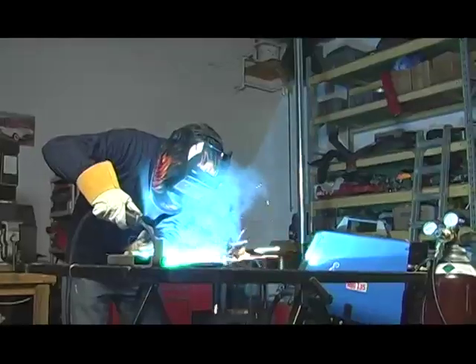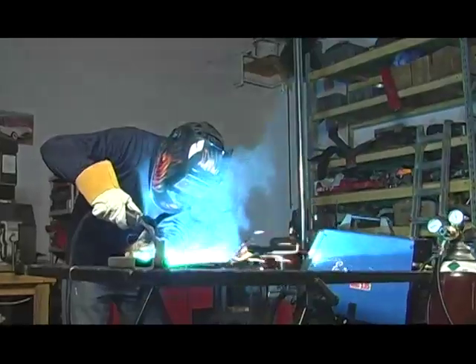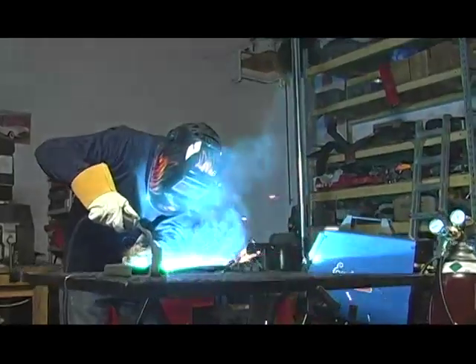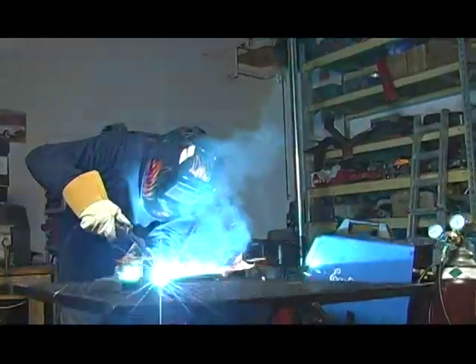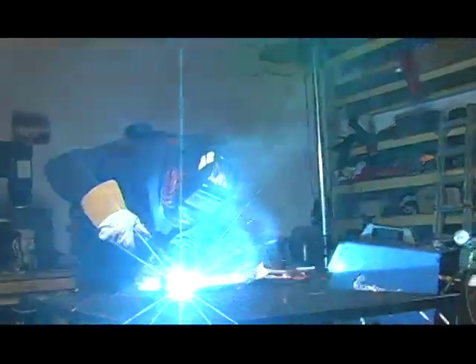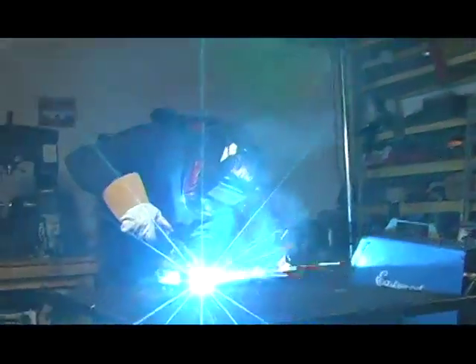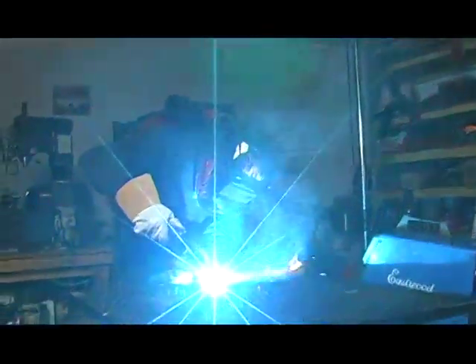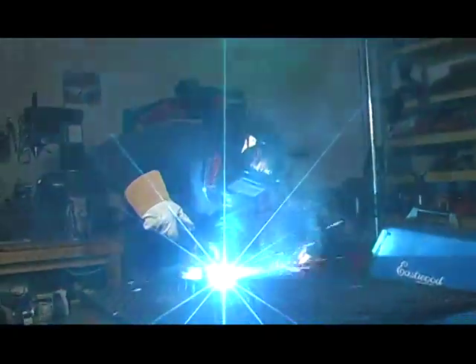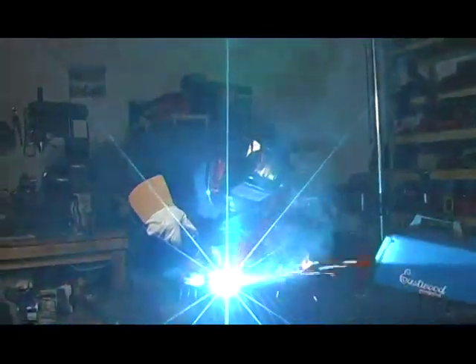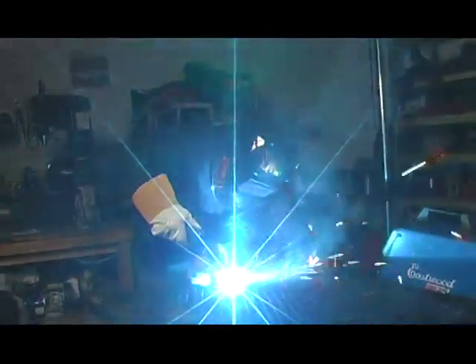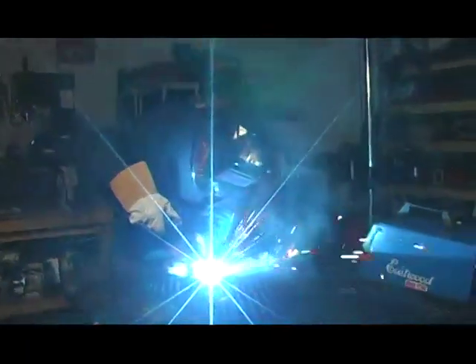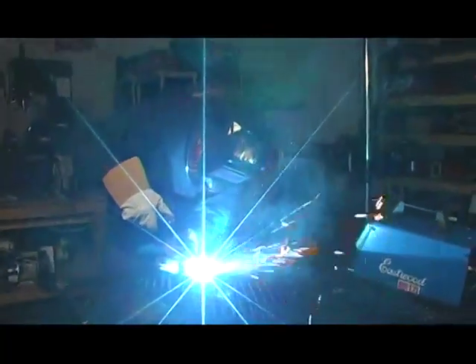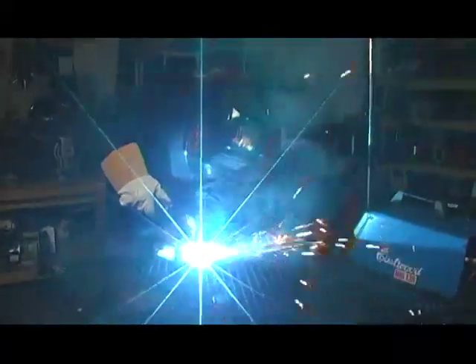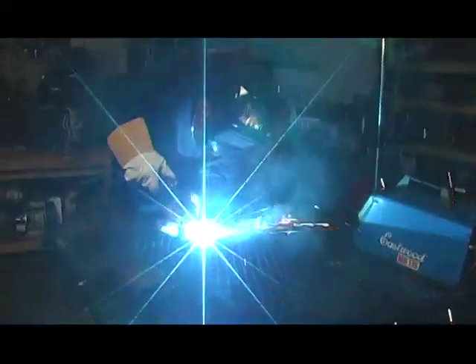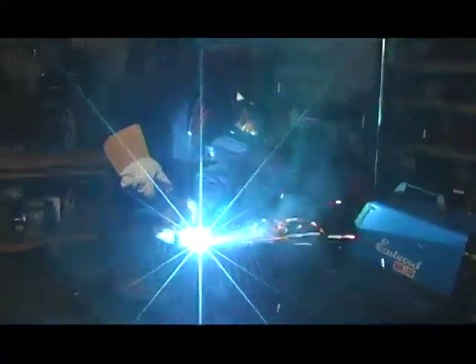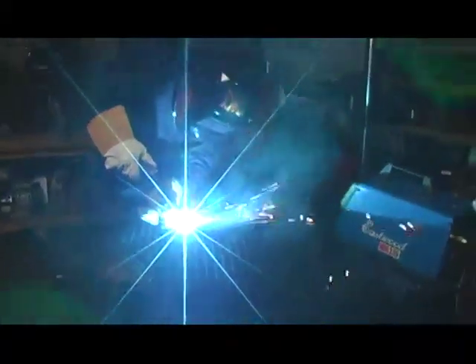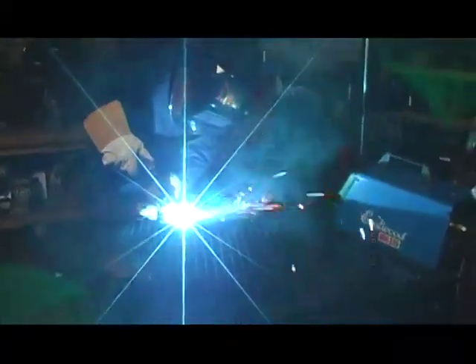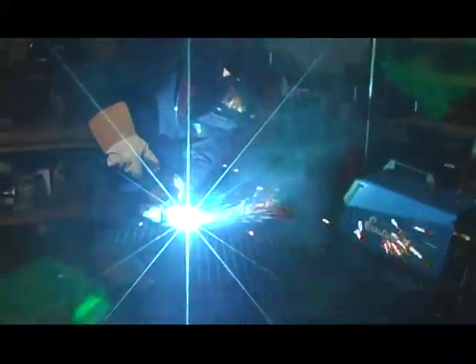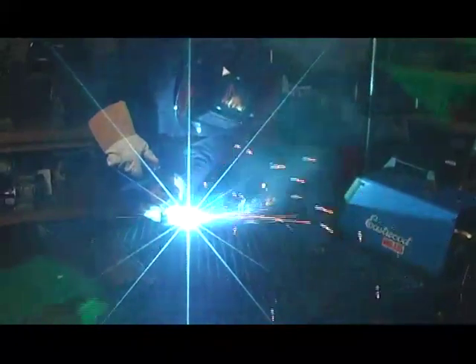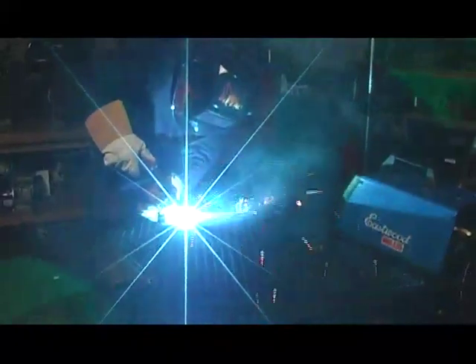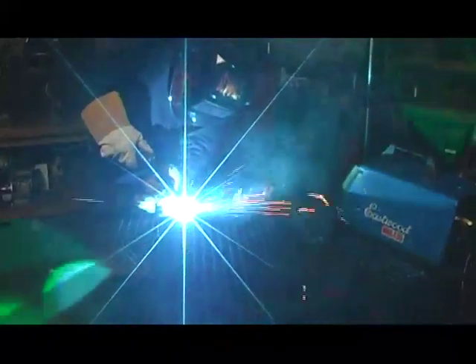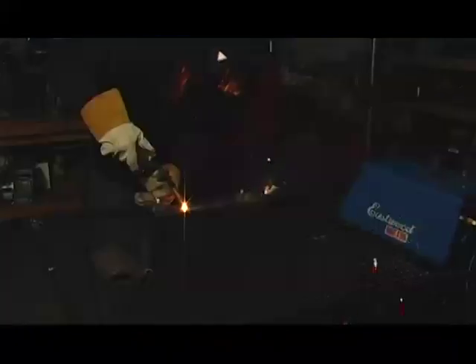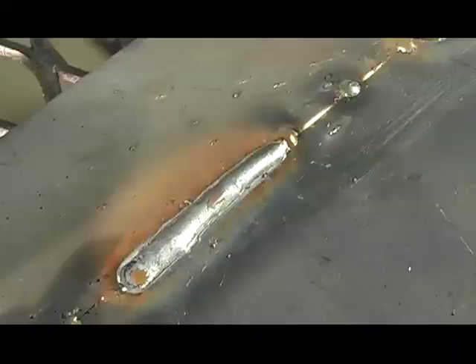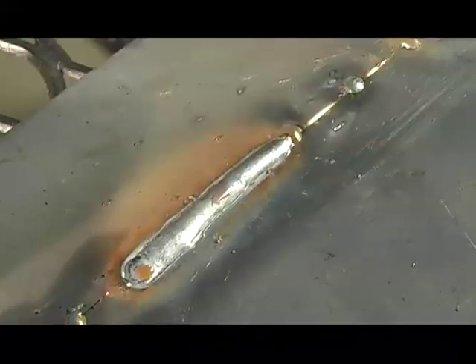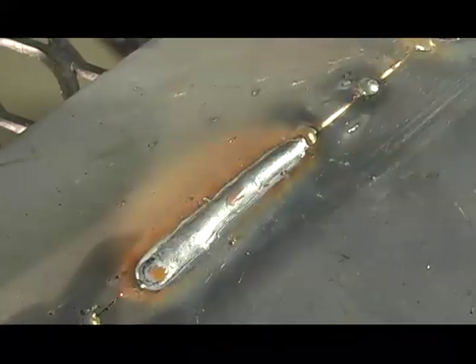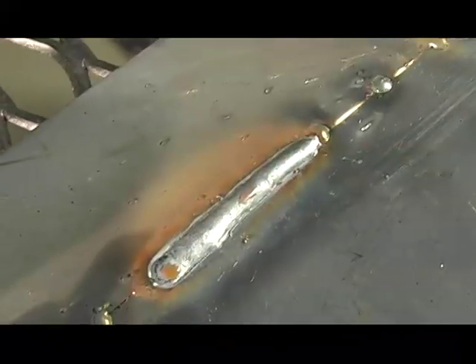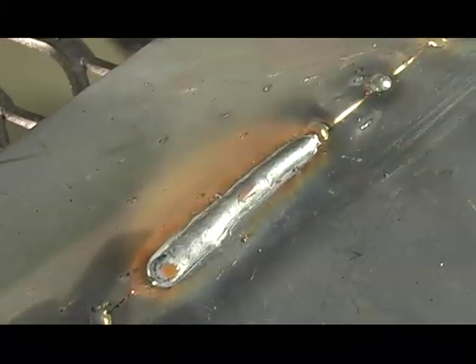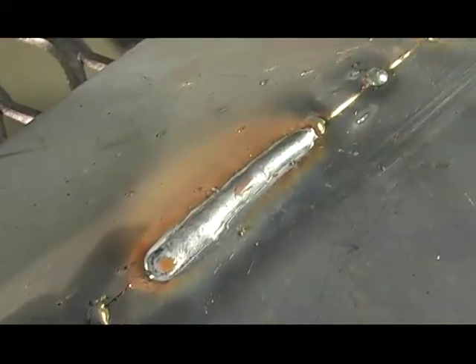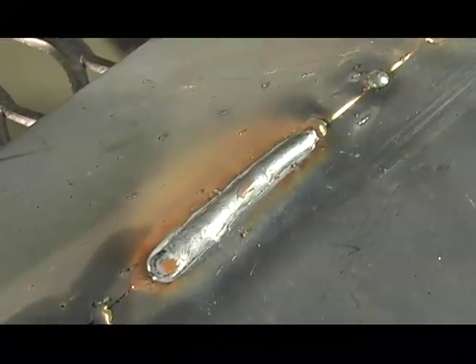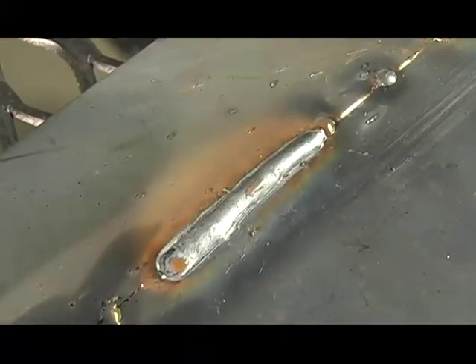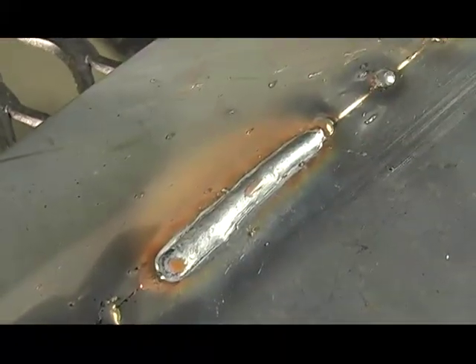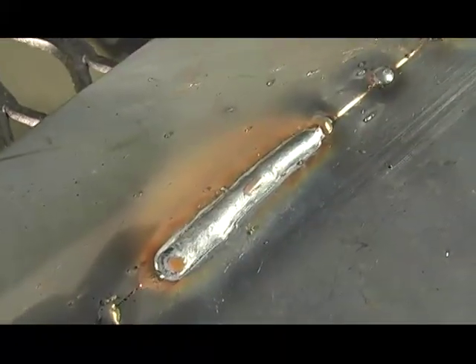We developed these units with high-quality transformers and rectifiers that allow you to get the penetration and the quality welds from industrial units, but on your household current.